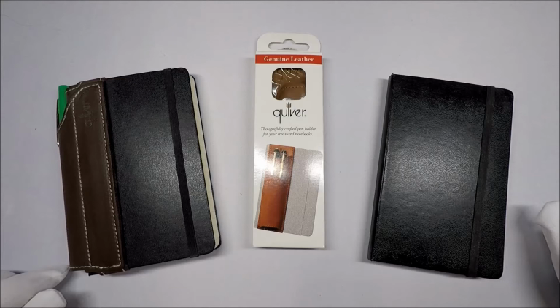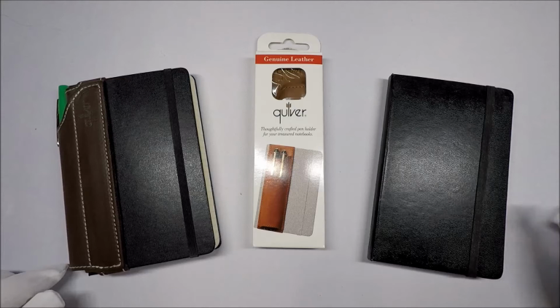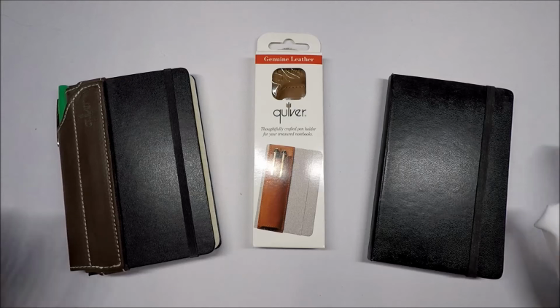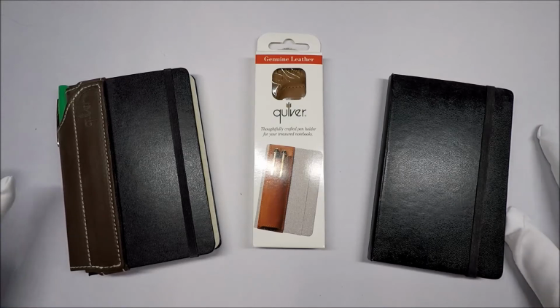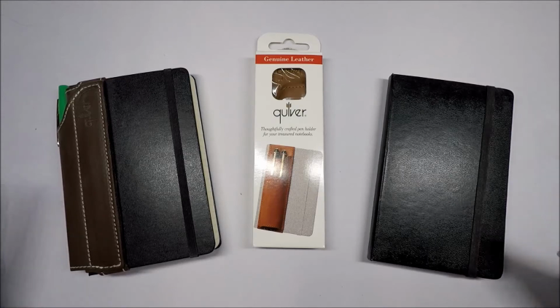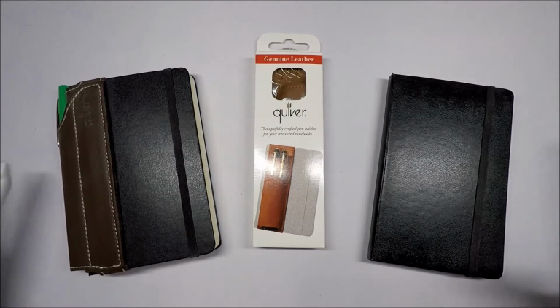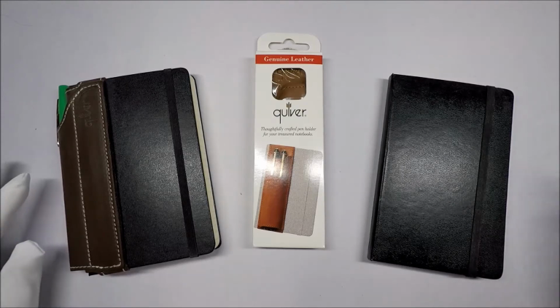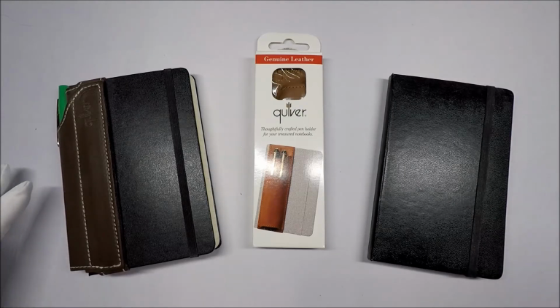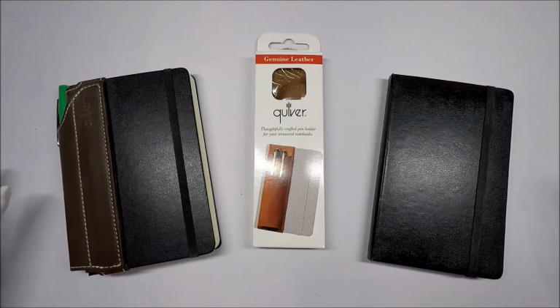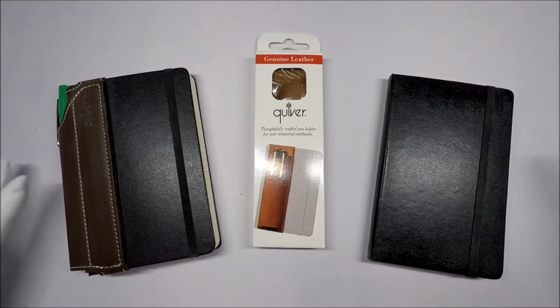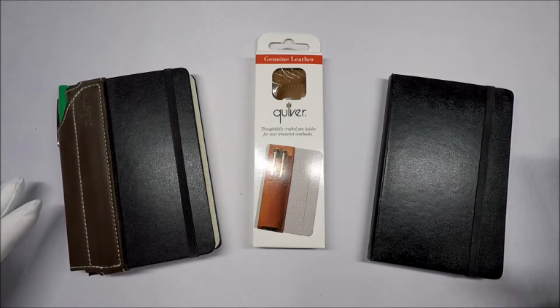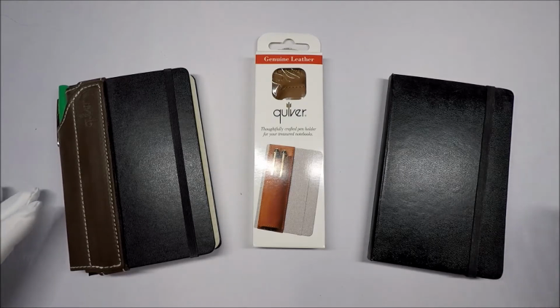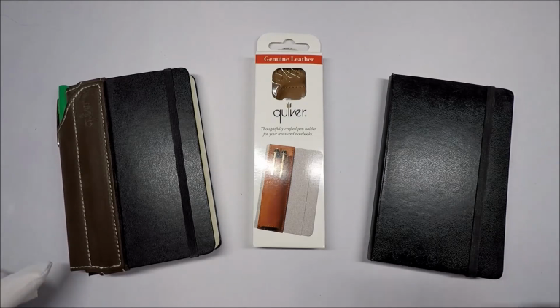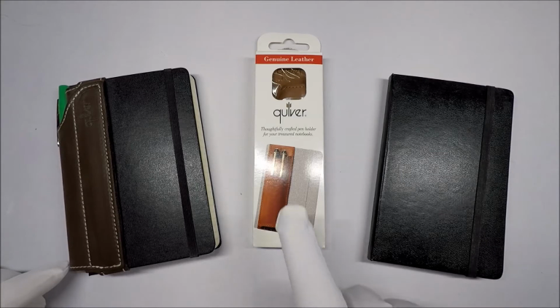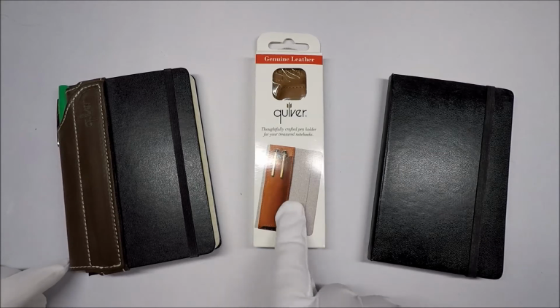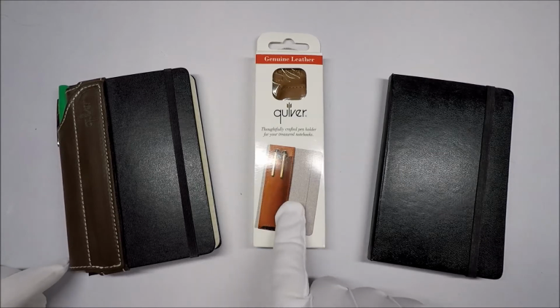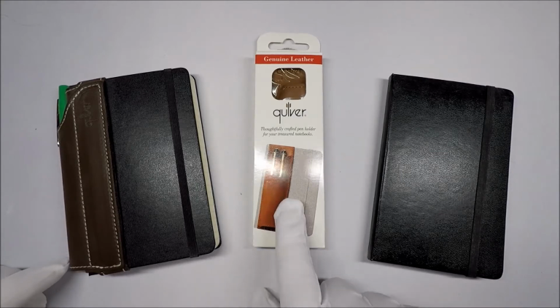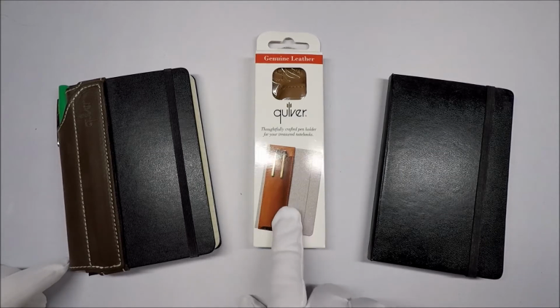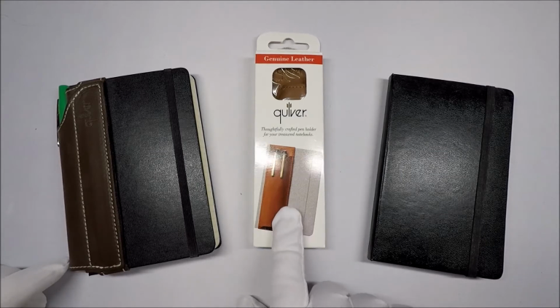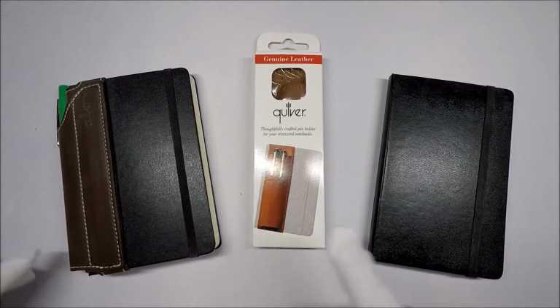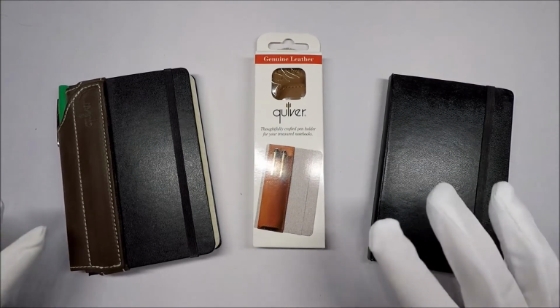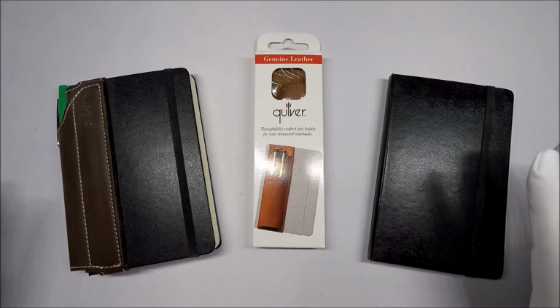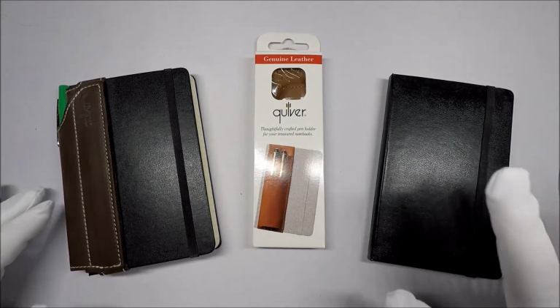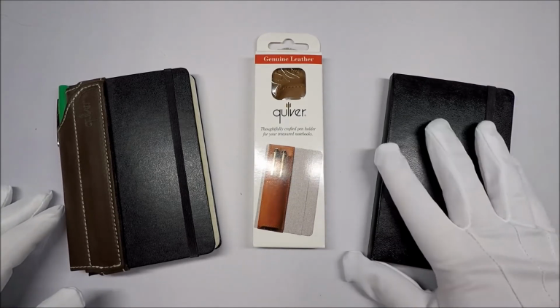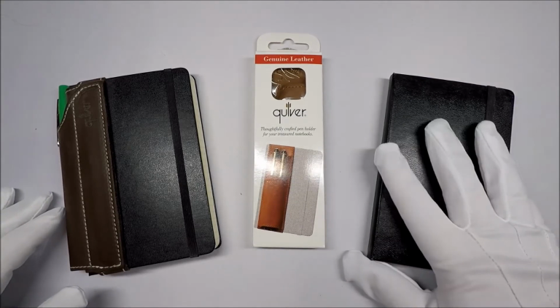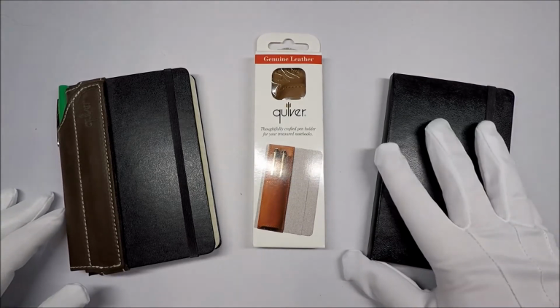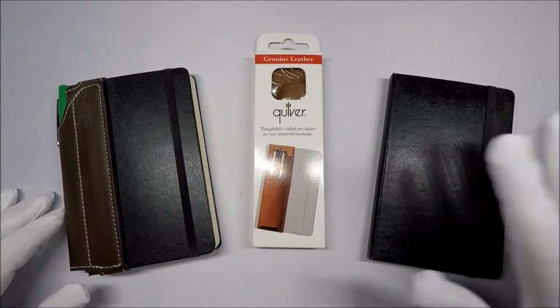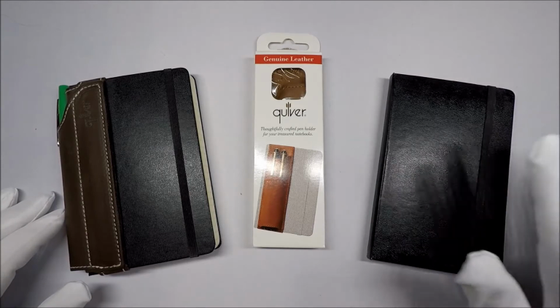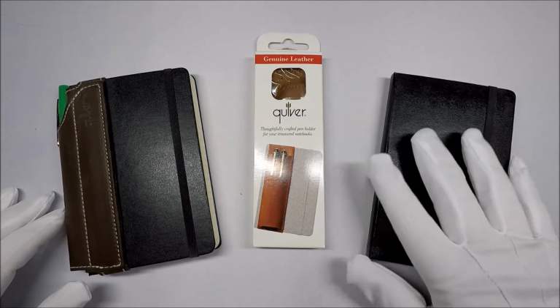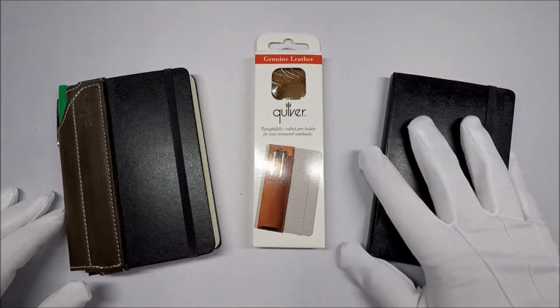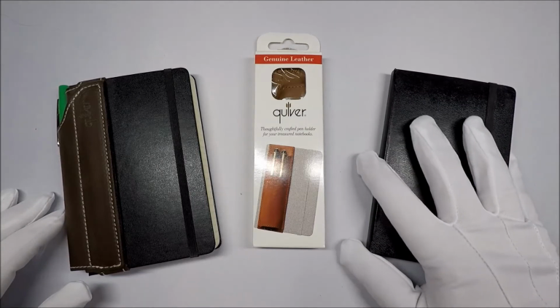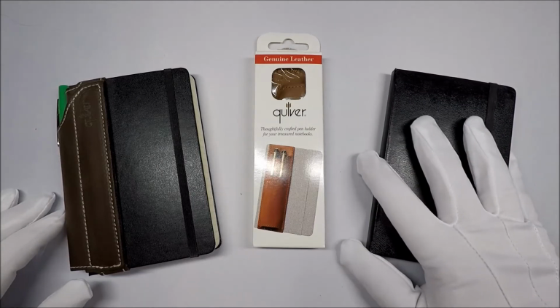Hello and welcome to White Glove Reviews. In this video we're going to be taking a look at the Quiver 2-pin pen holder for Moleskine and other types of small pocket journals.